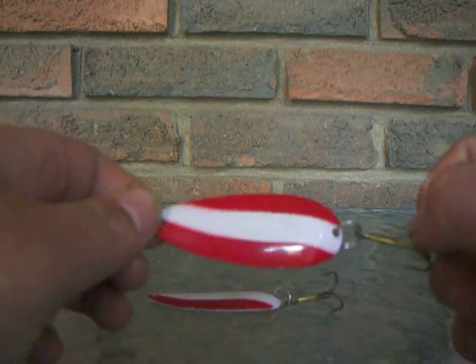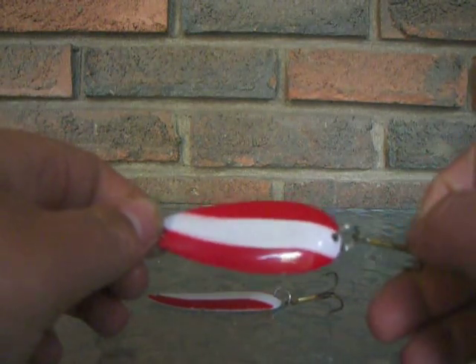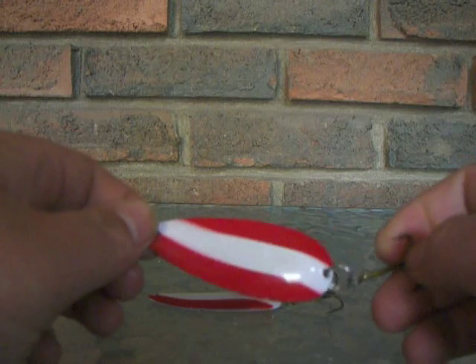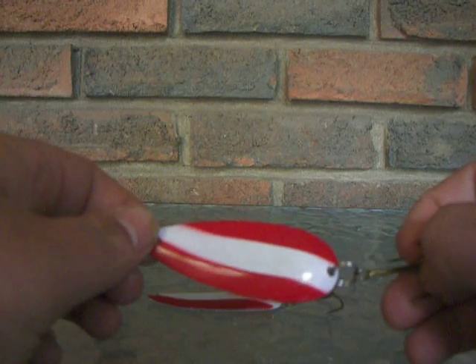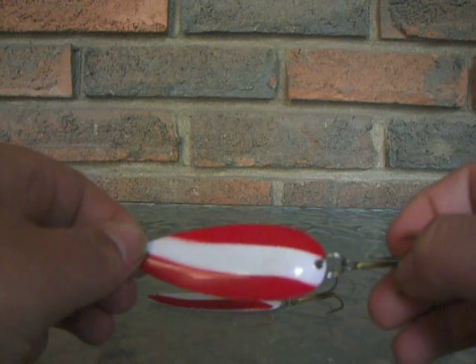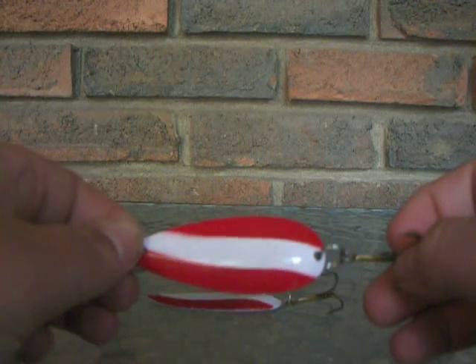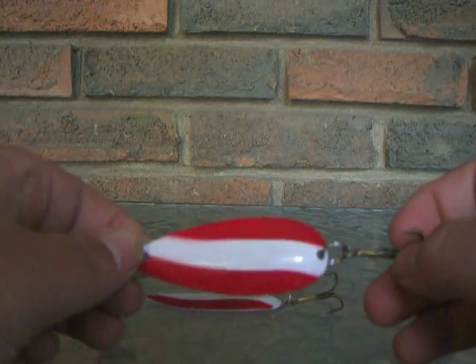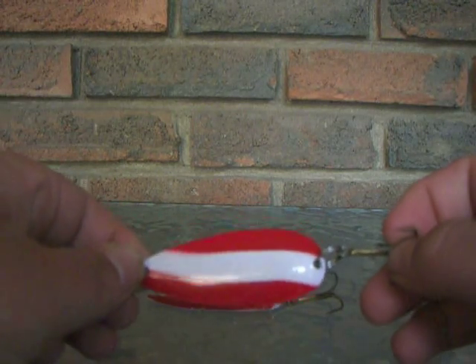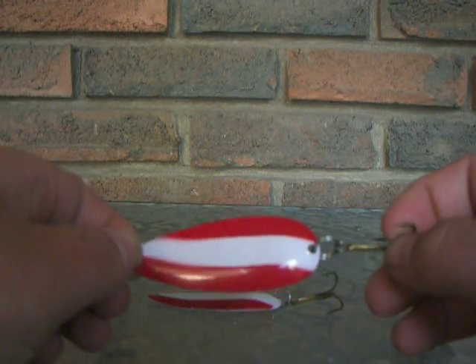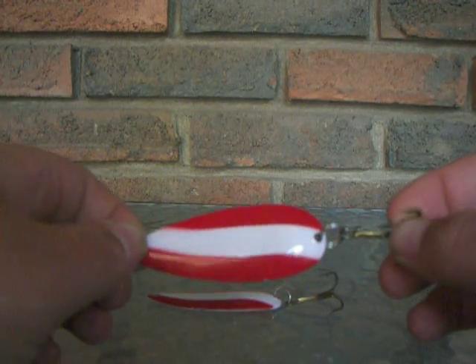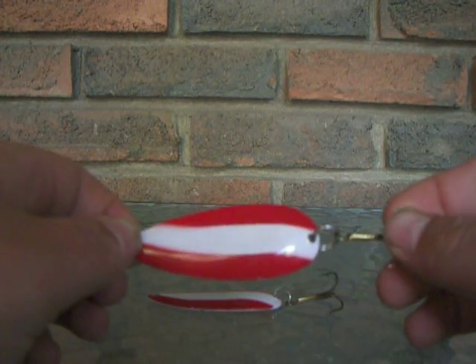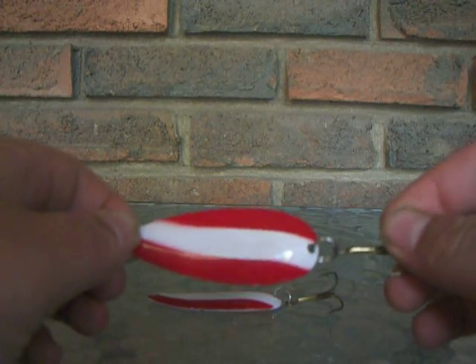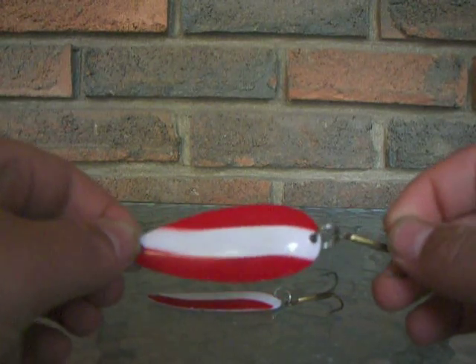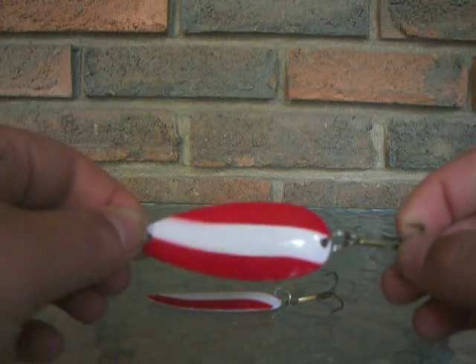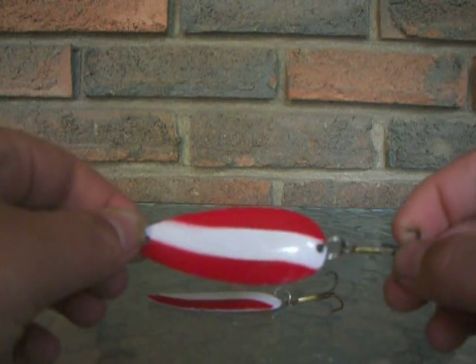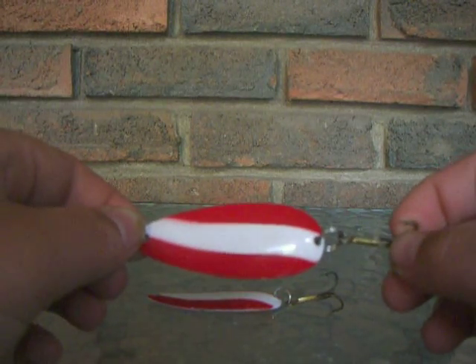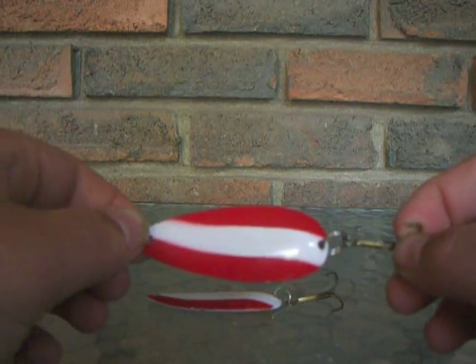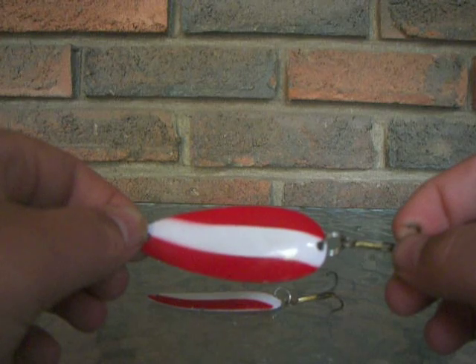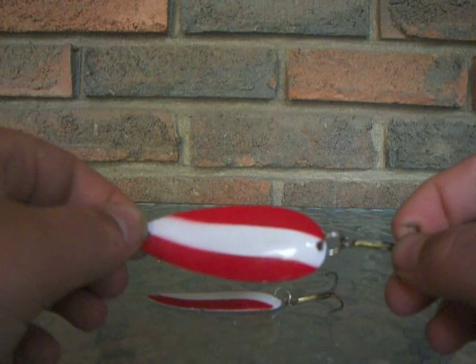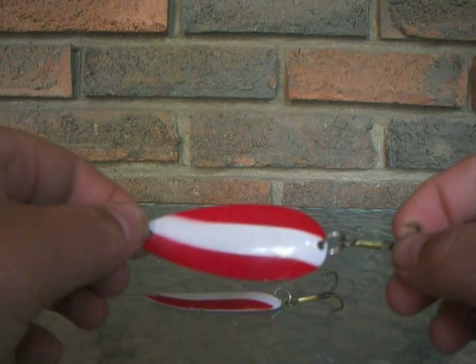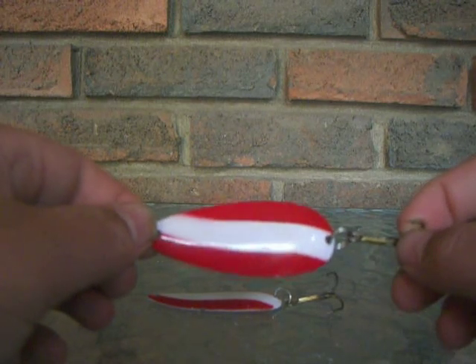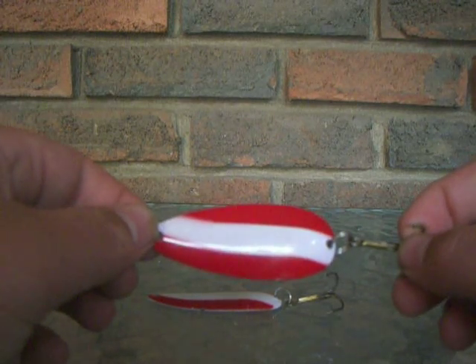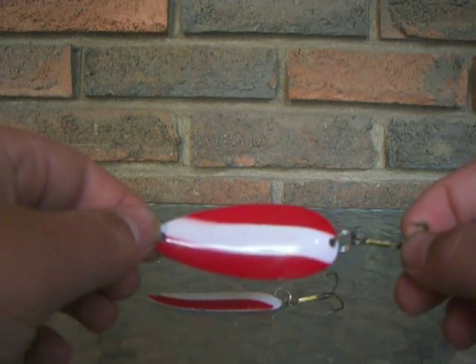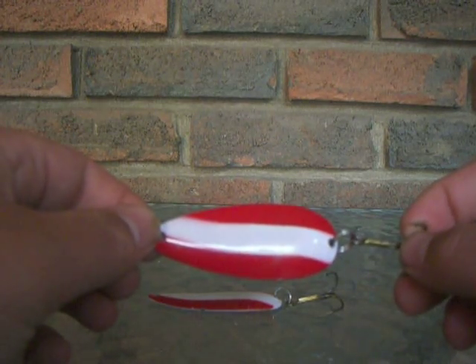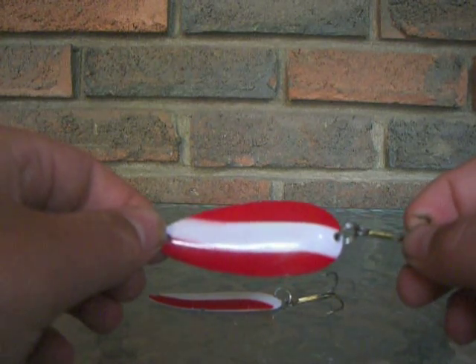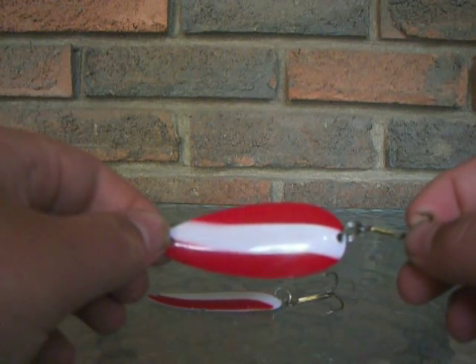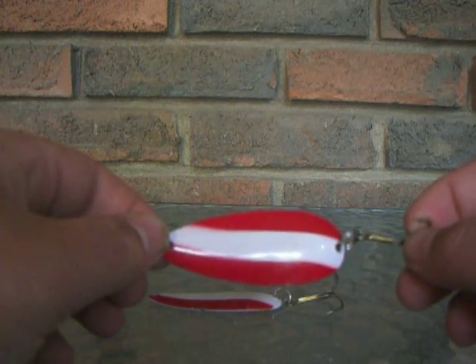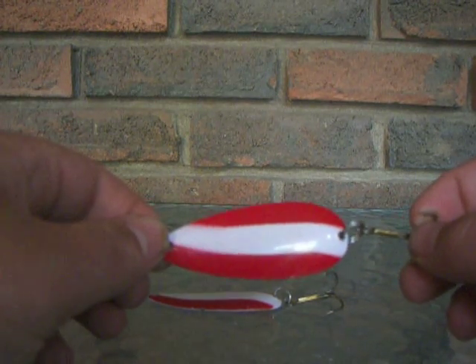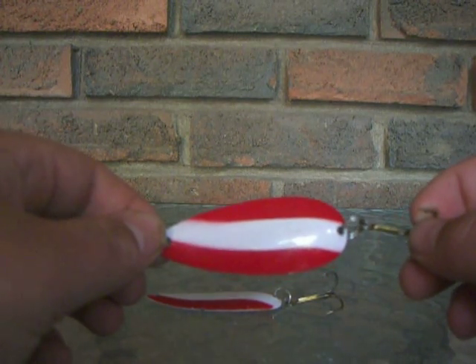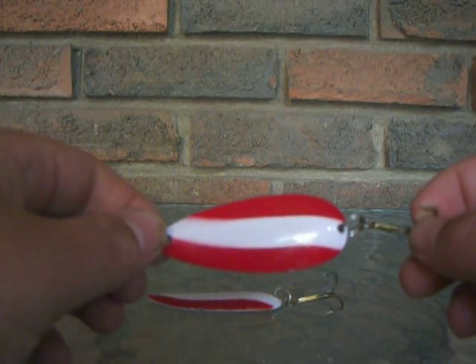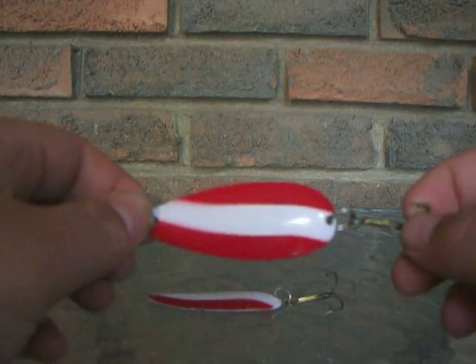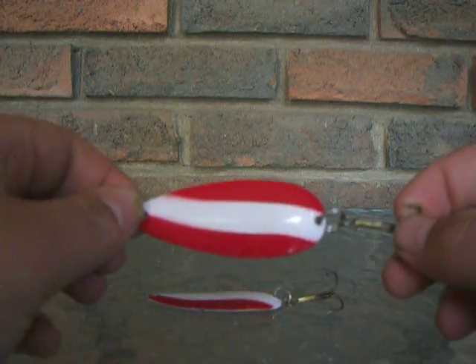They are a very good spoon and I would really recommend you pick one or two of them up. They are a must have for any fisherman's box because they can be used in such a wide variety of ways.